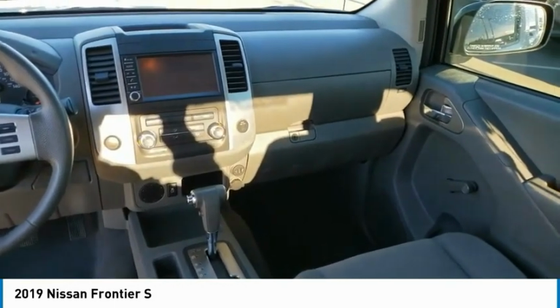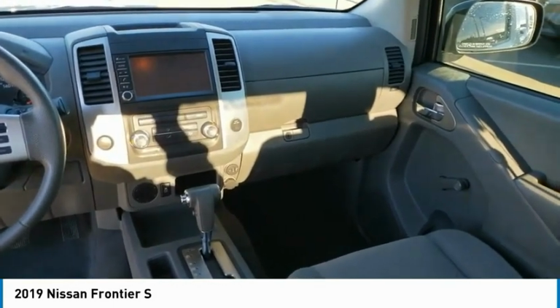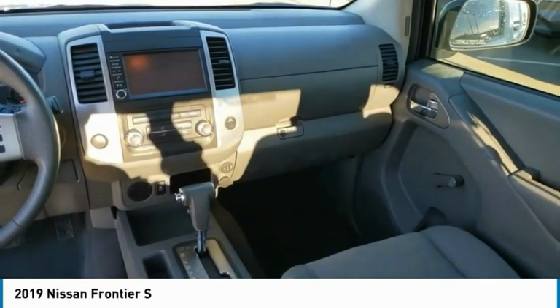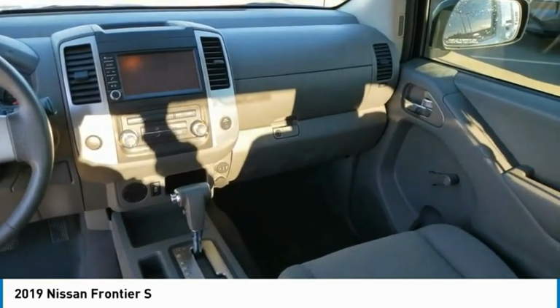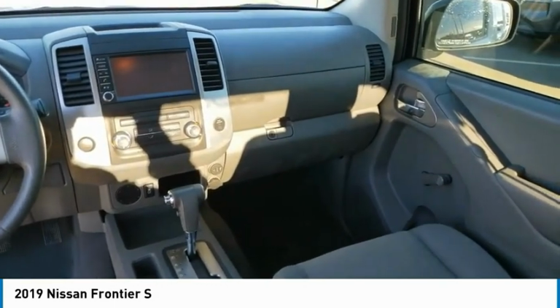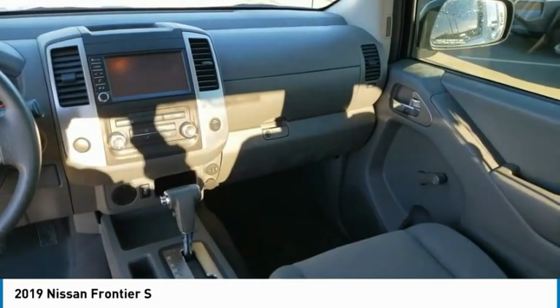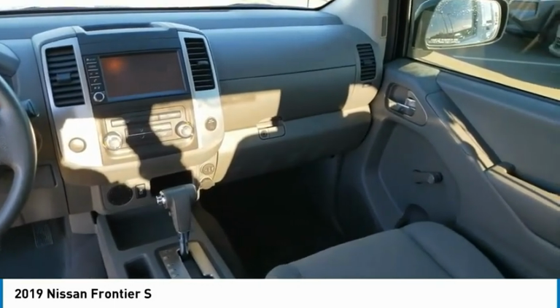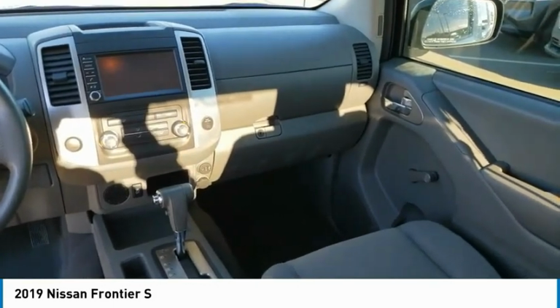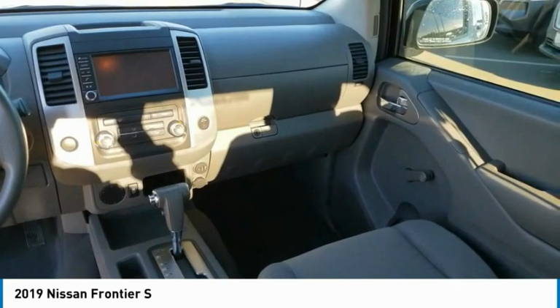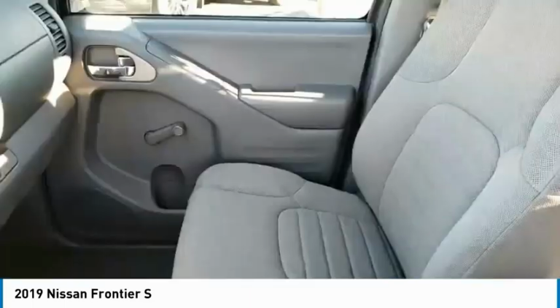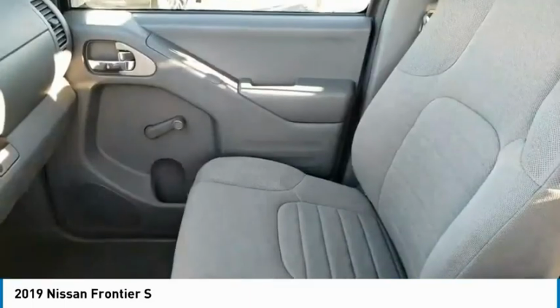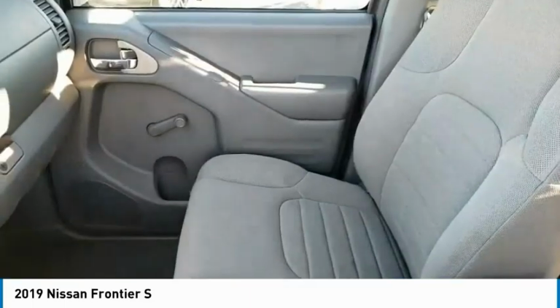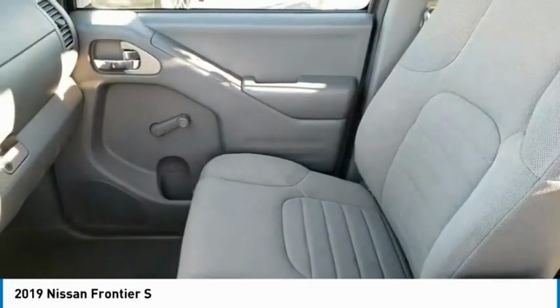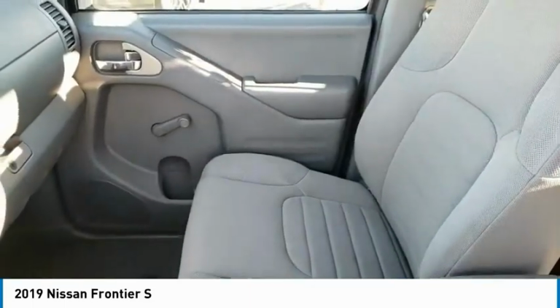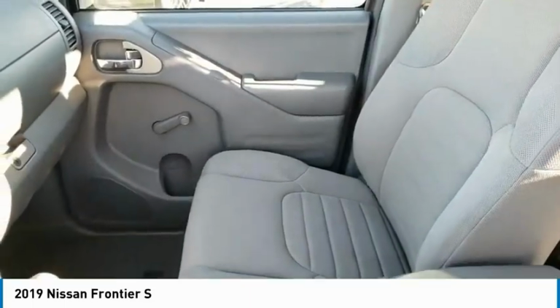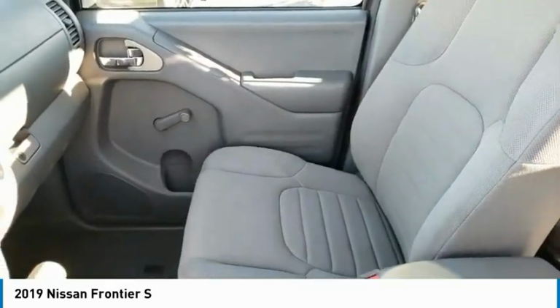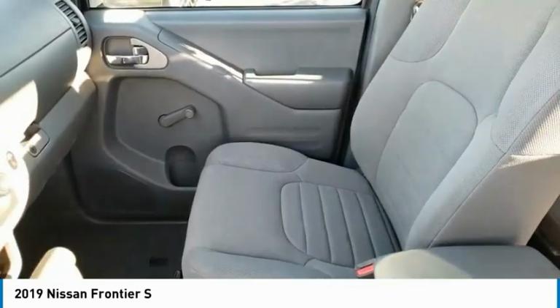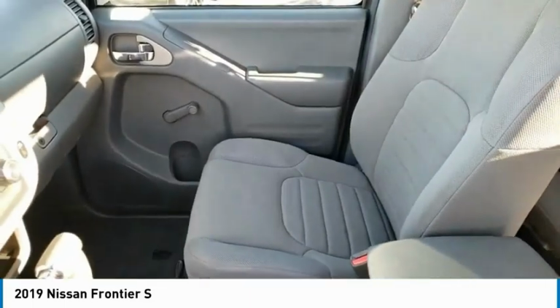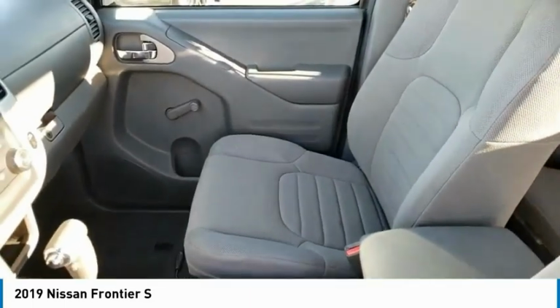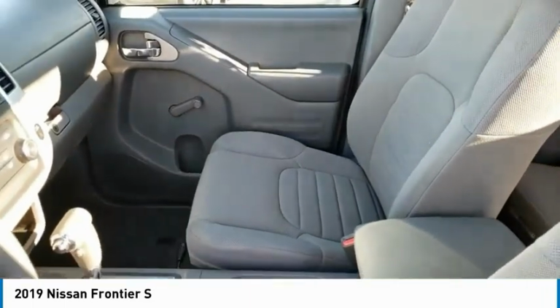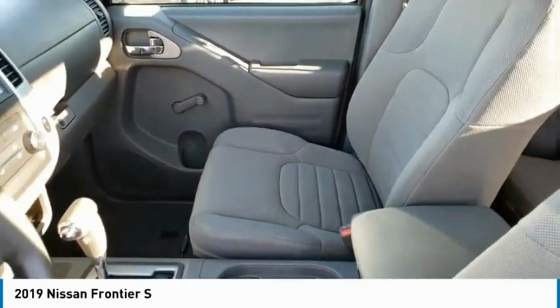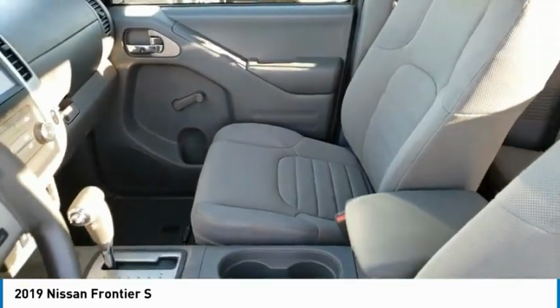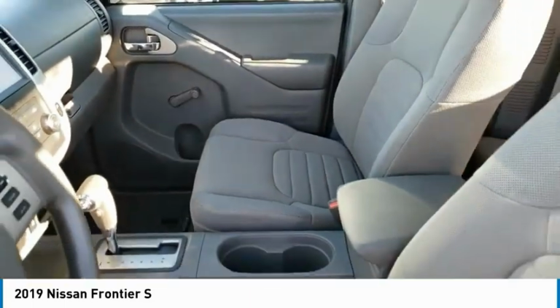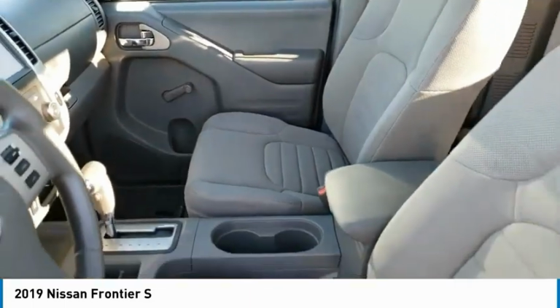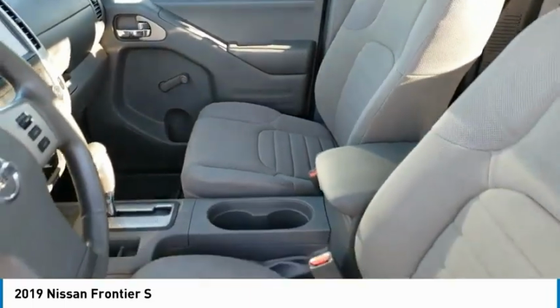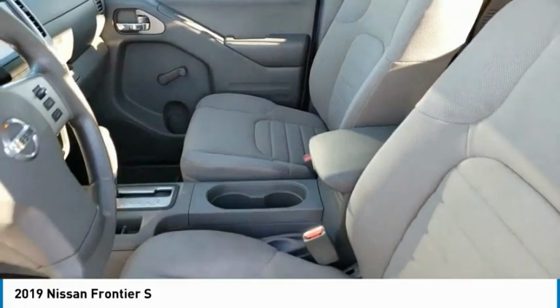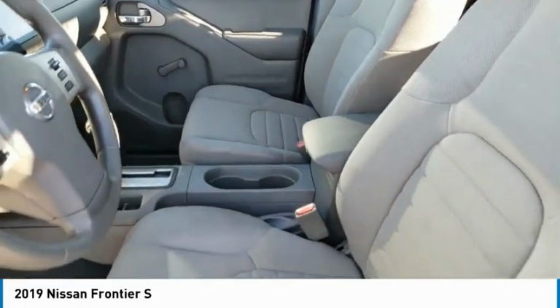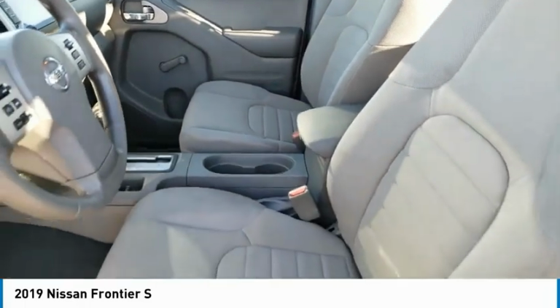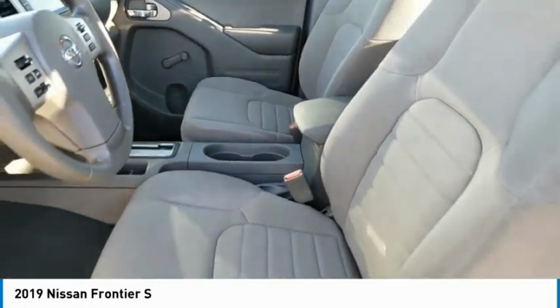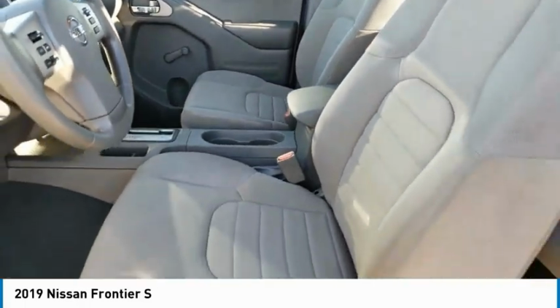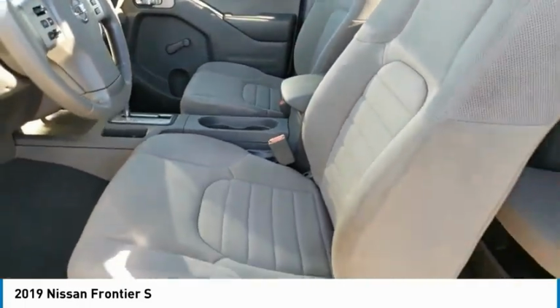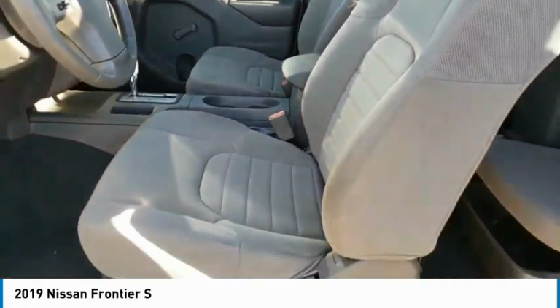Low-tire pressure warning, power steering, tachometer, overhead console. If you like it online, you'll love it in your driveway. Take it for a spin today.